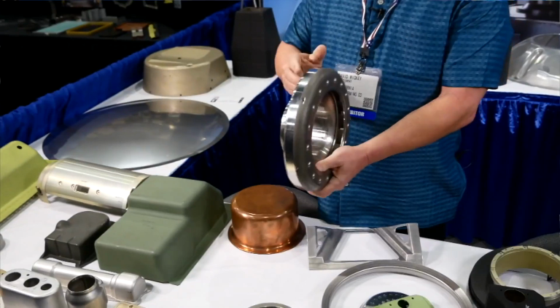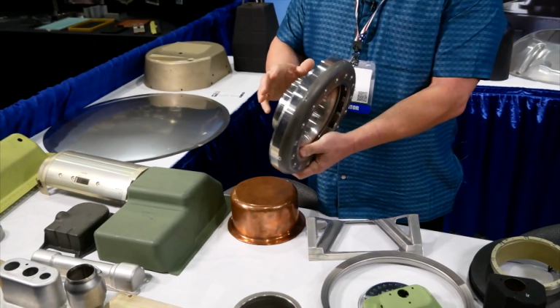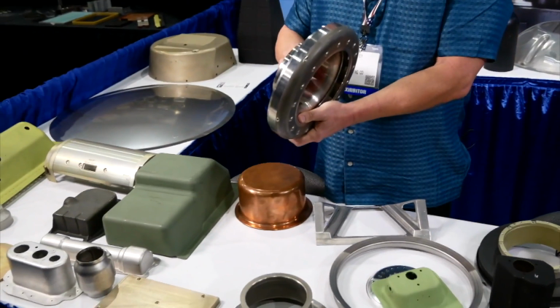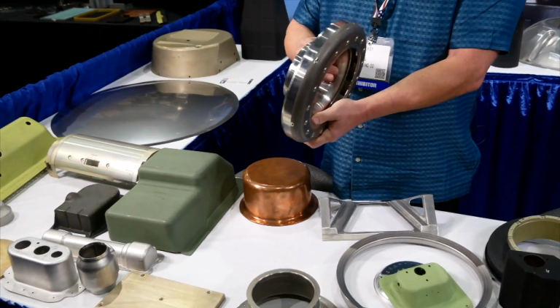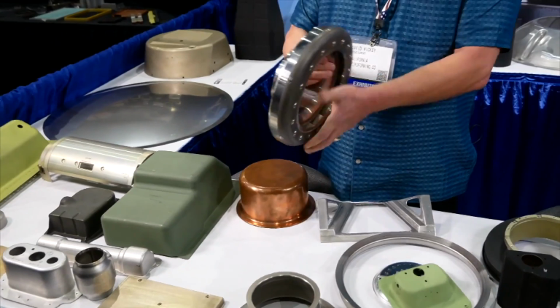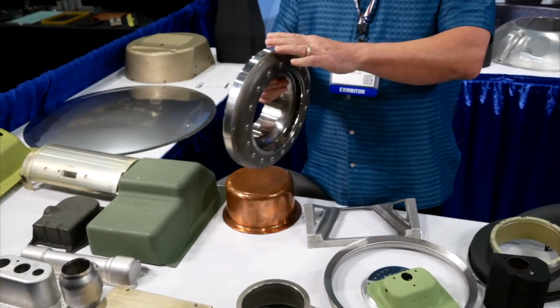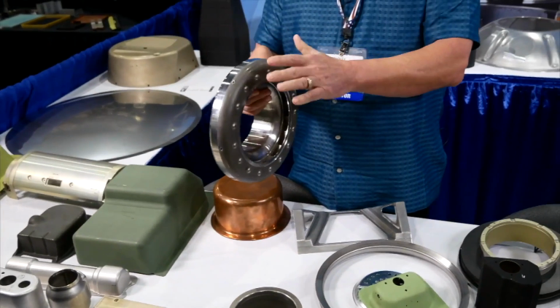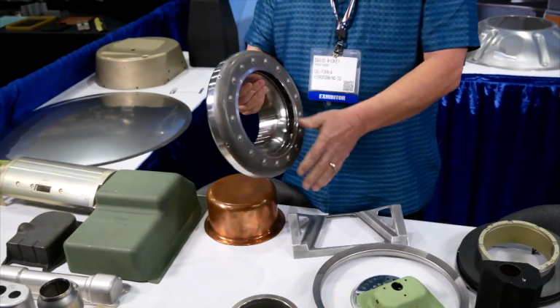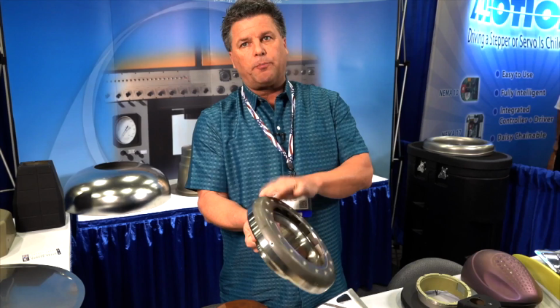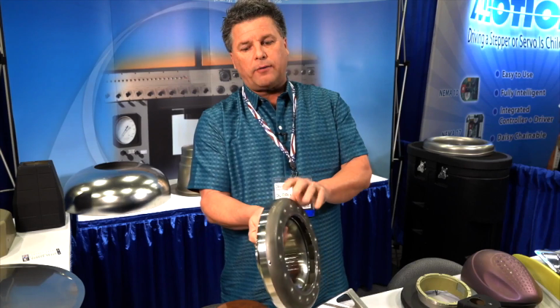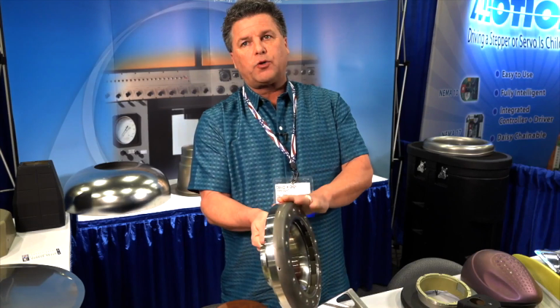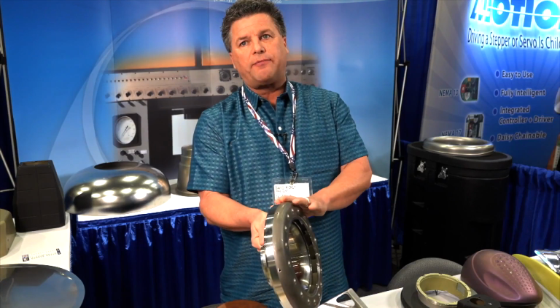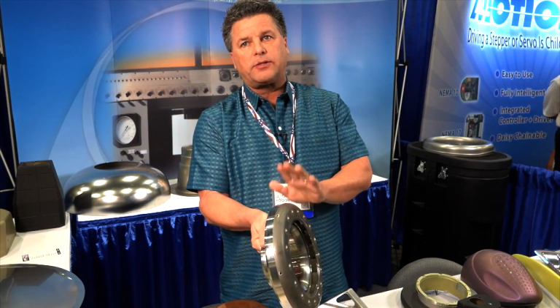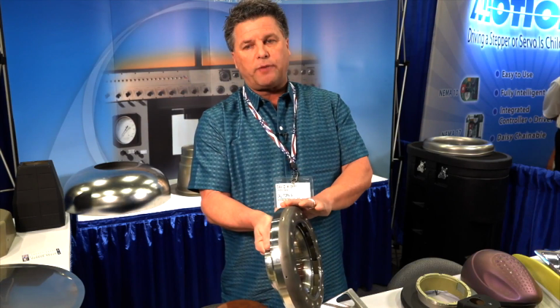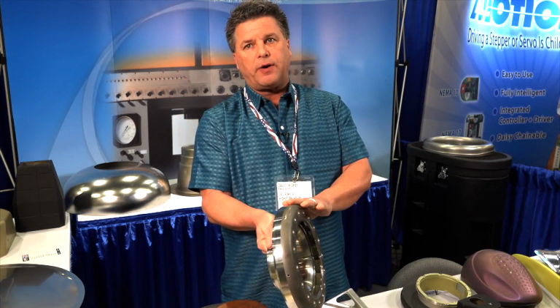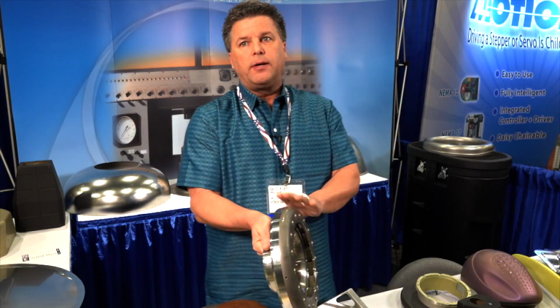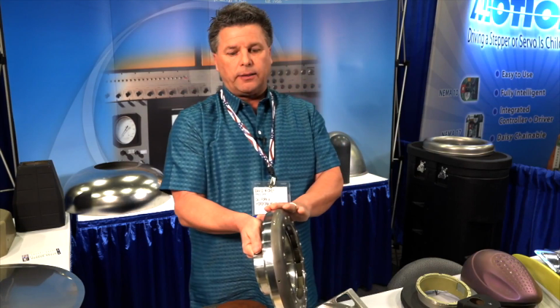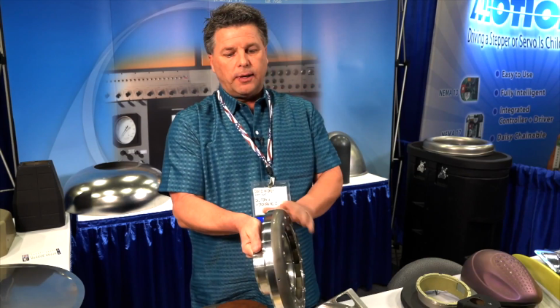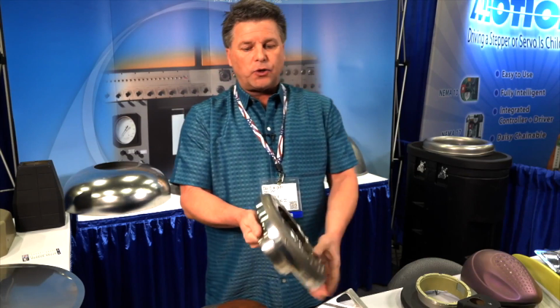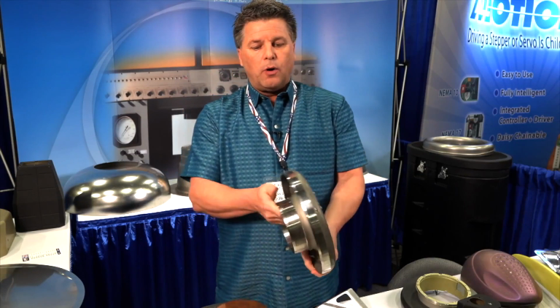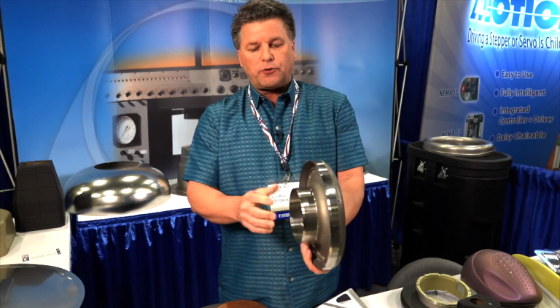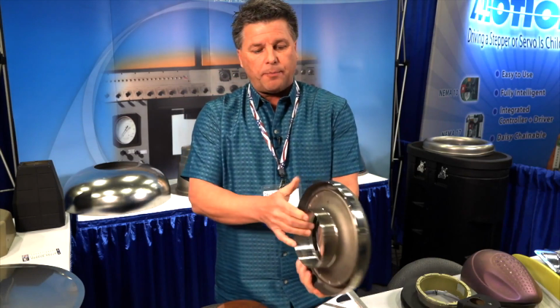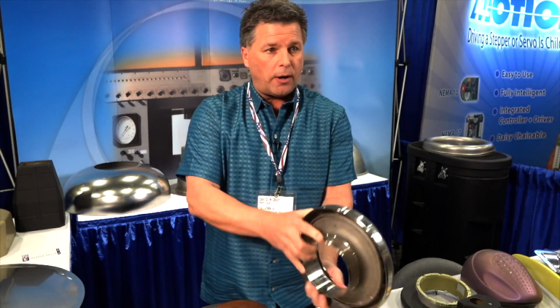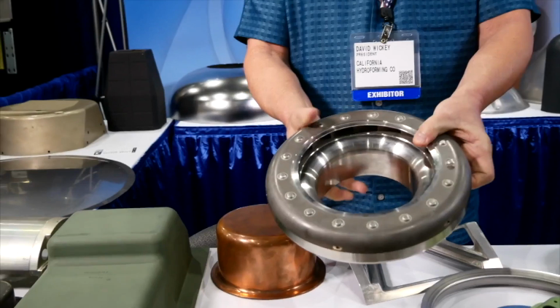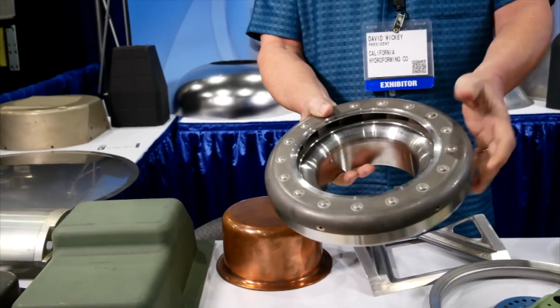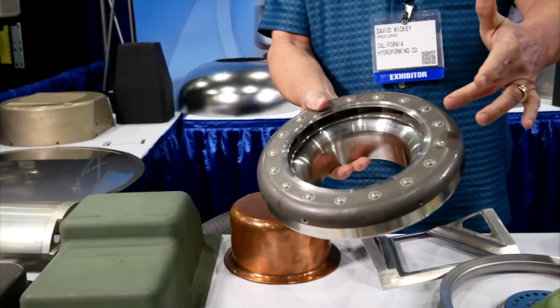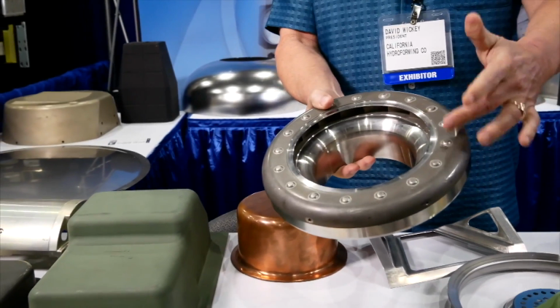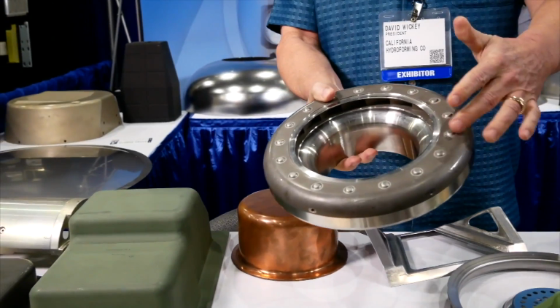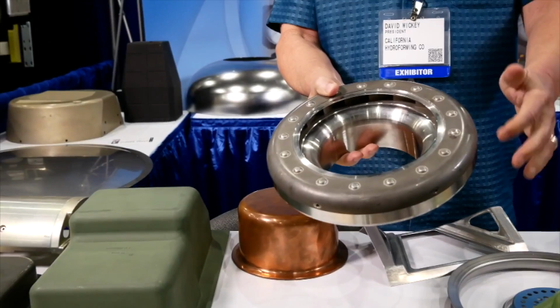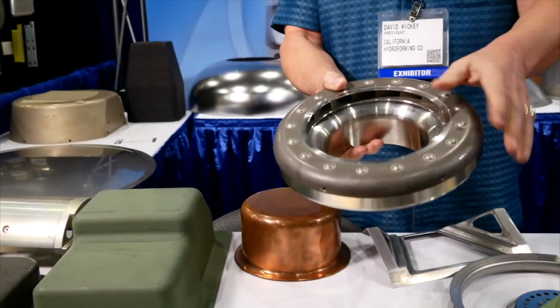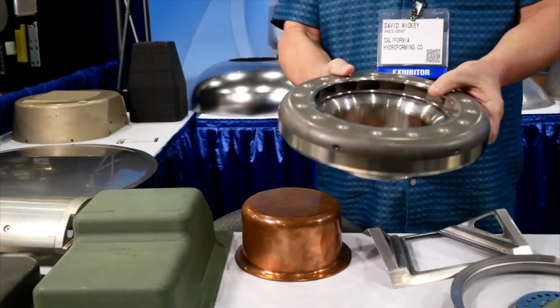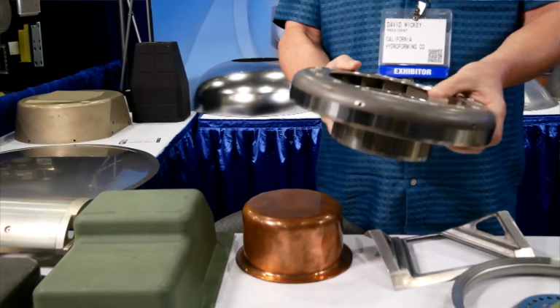This is hydroformed in two pieces. Our customer gave us this part. They're both out of 125 thousandths and 155 stainless. We just form up the part, and then they do the raising and riveting of the fins and everything inside.